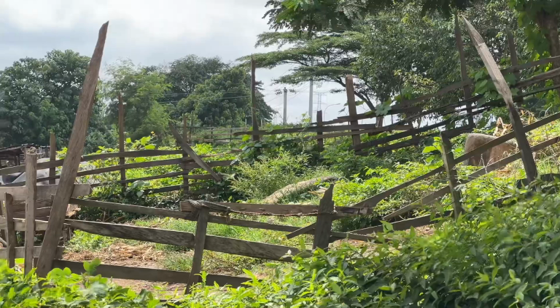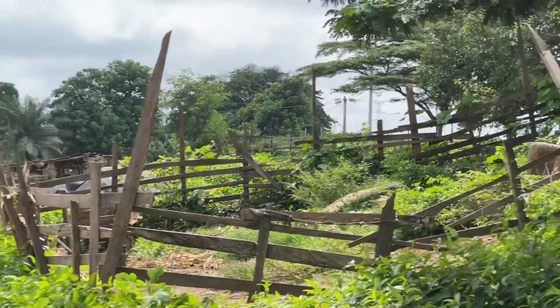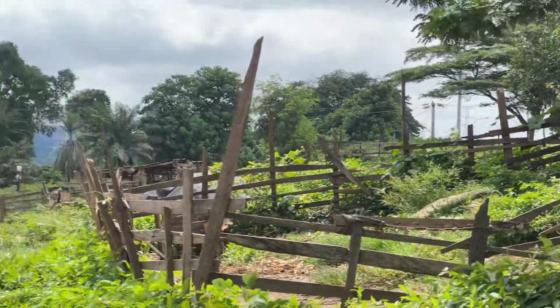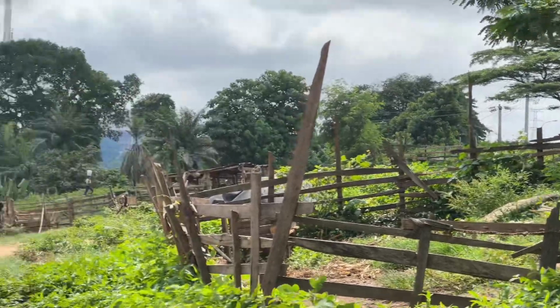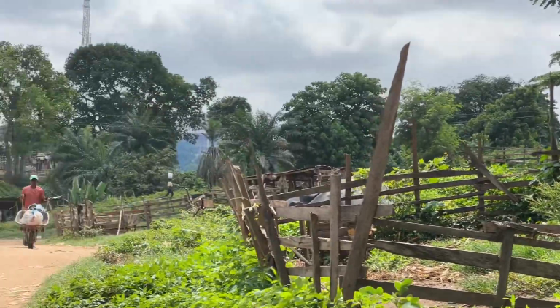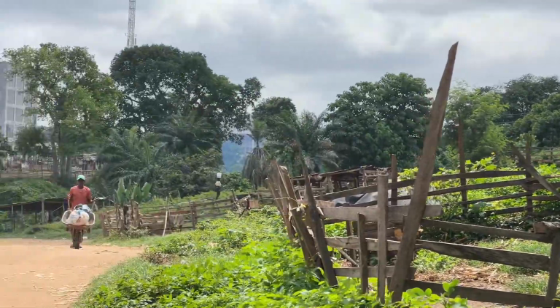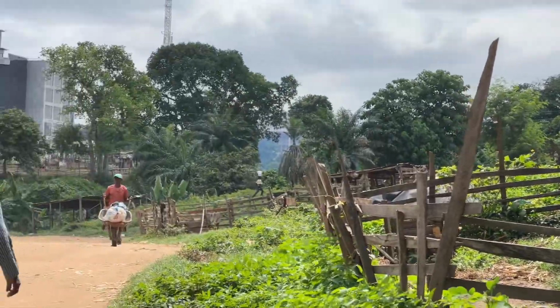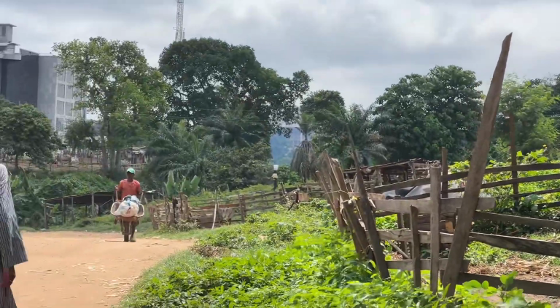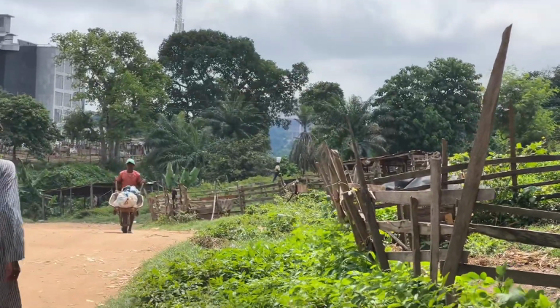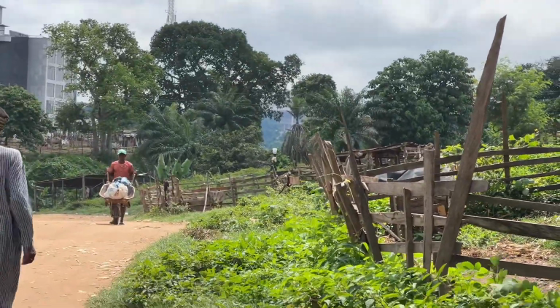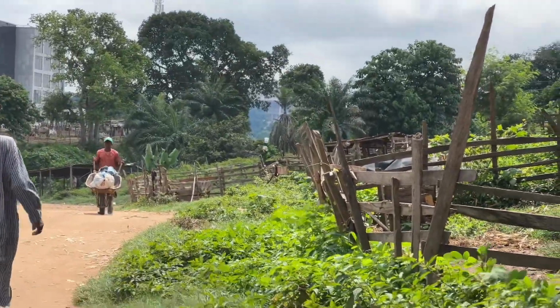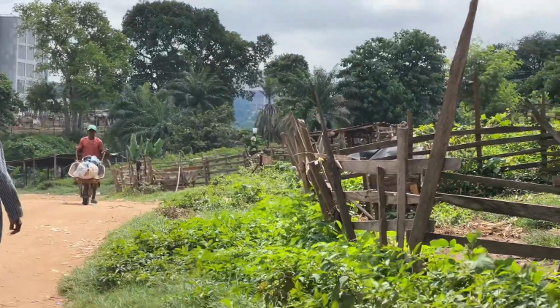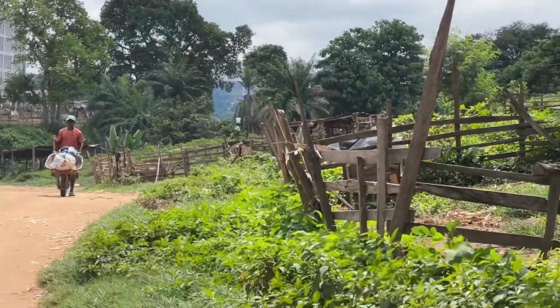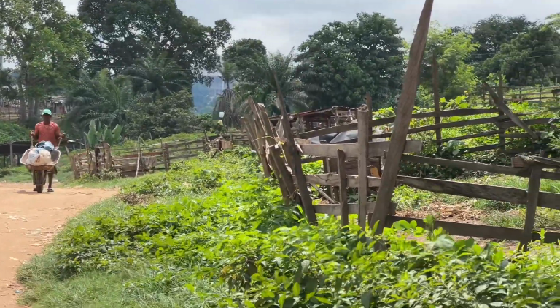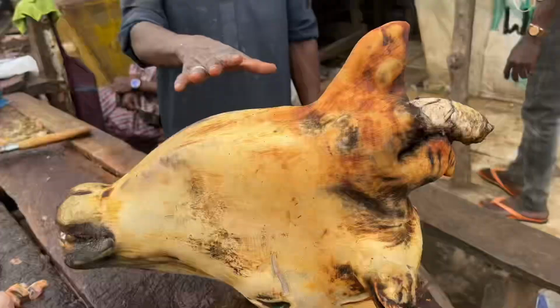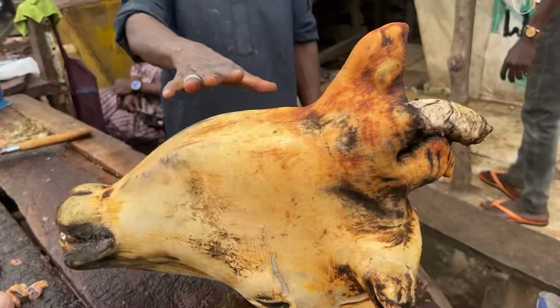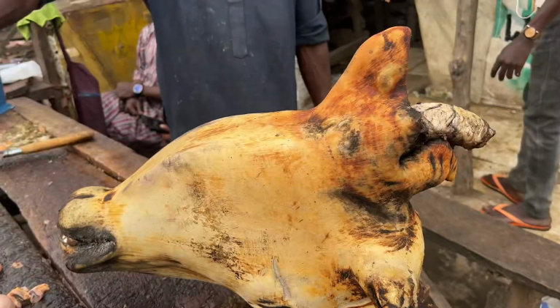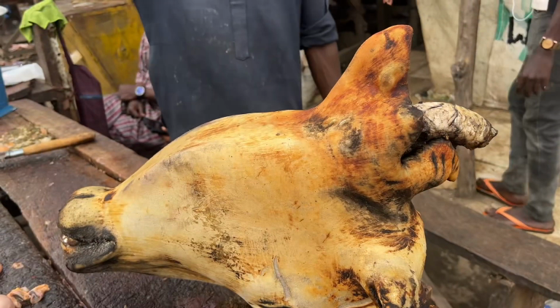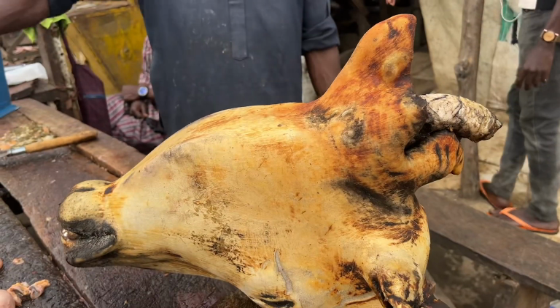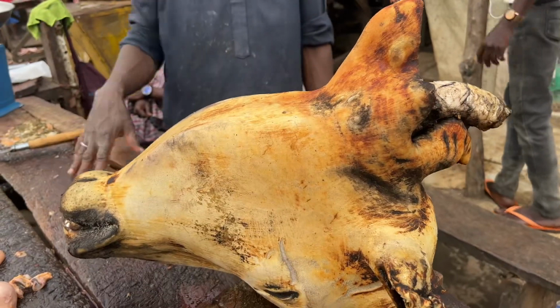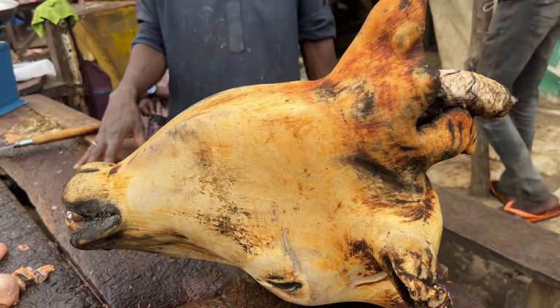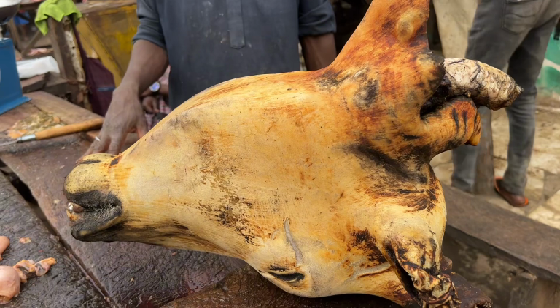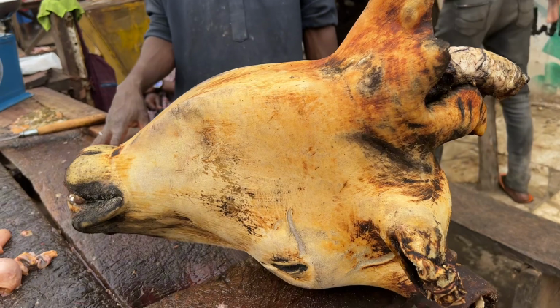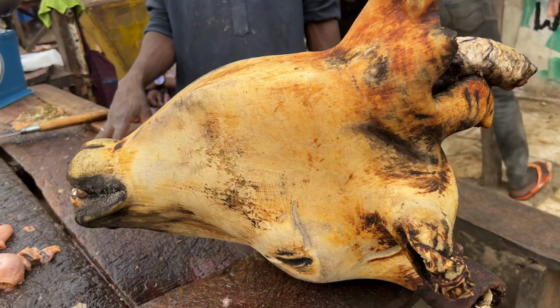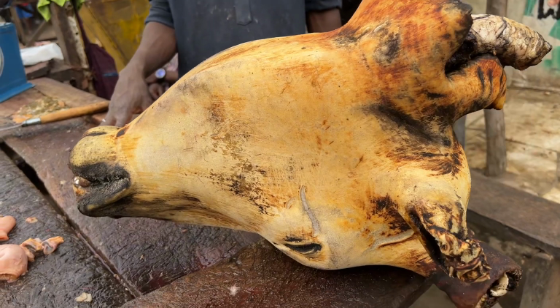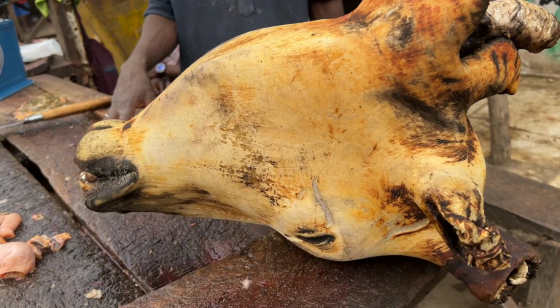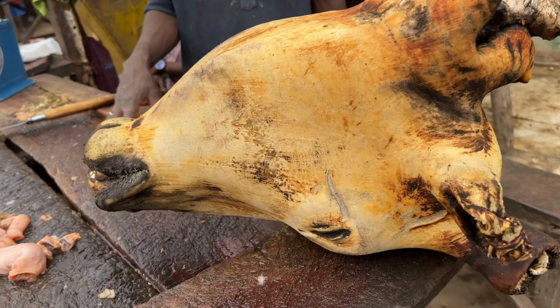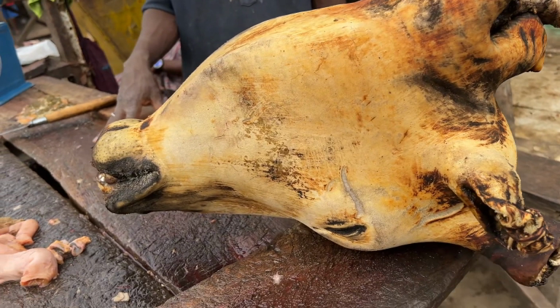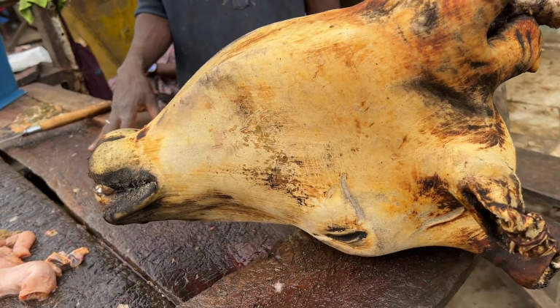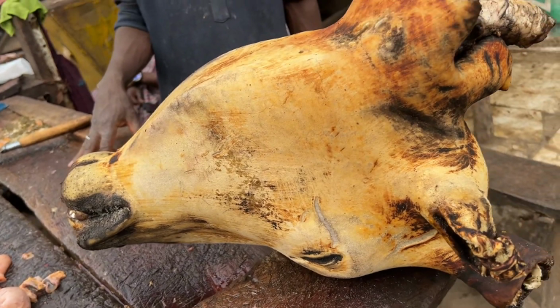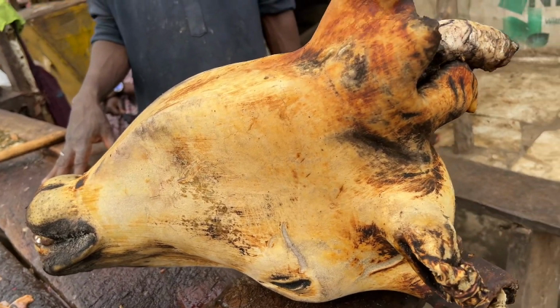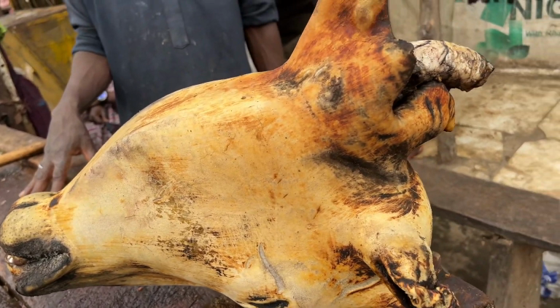At this point, they had killed most of those cows — almost all of them were gone. You see them, they roasted their heads. This is the cow head, roasted already.